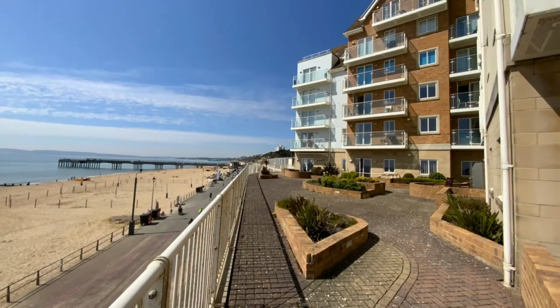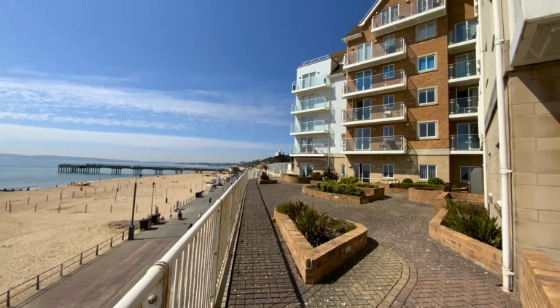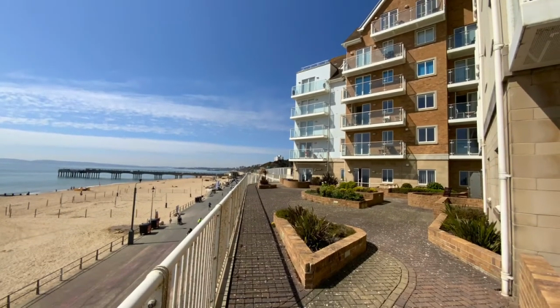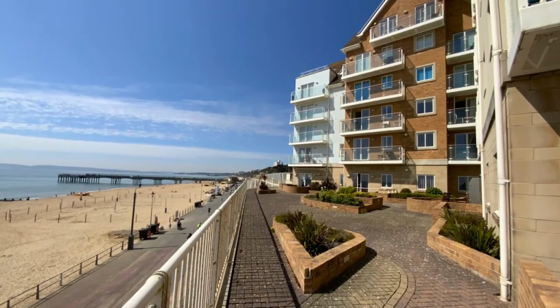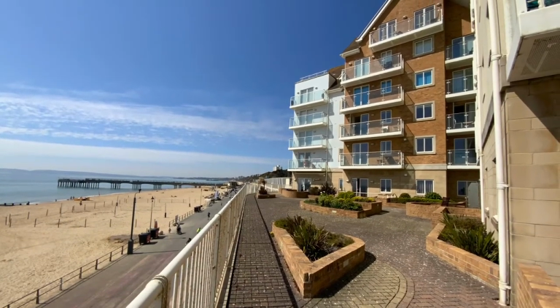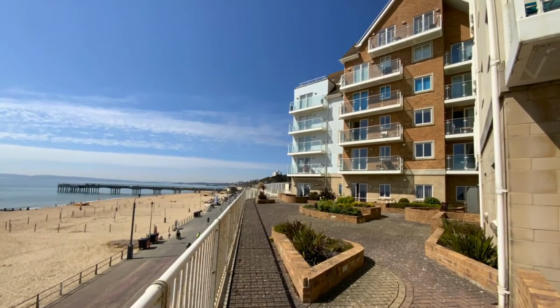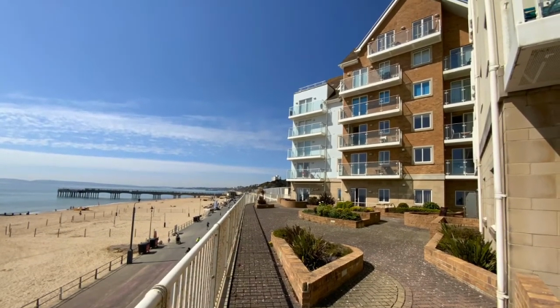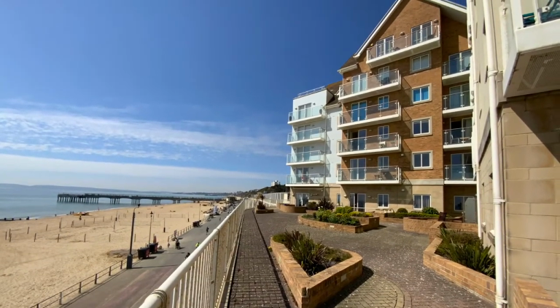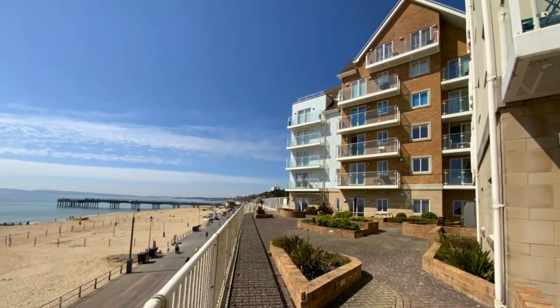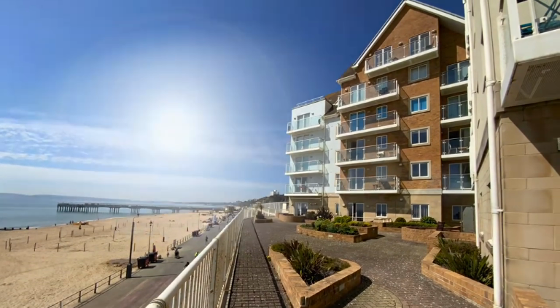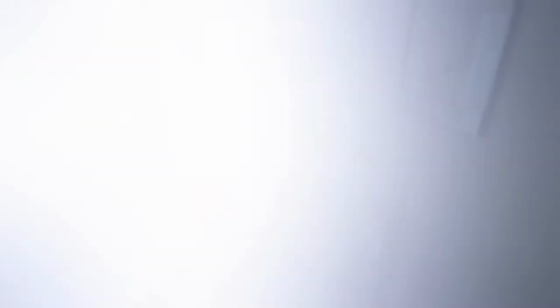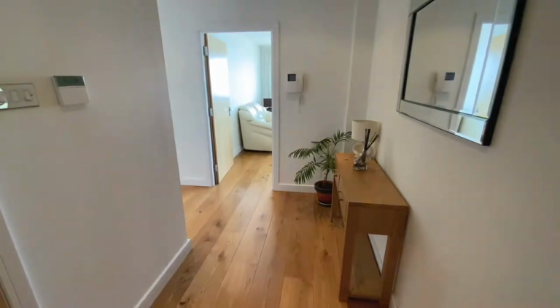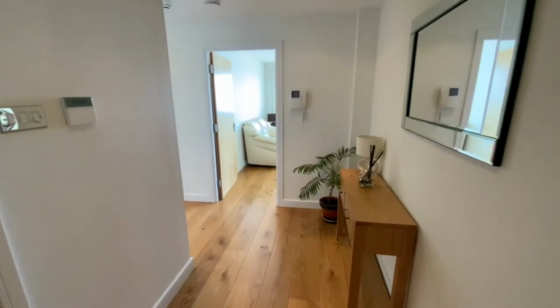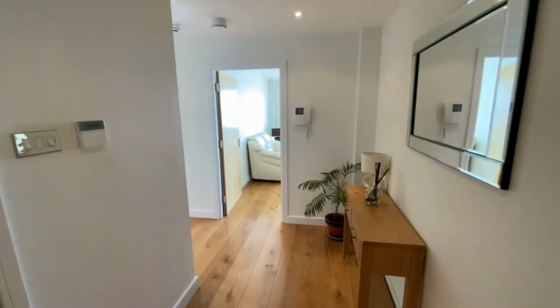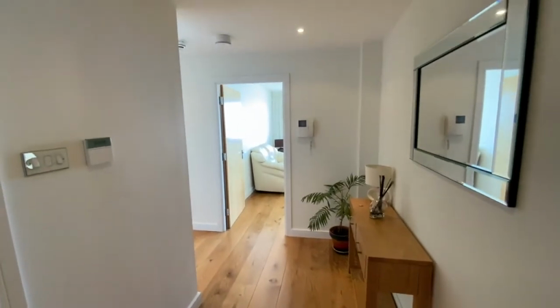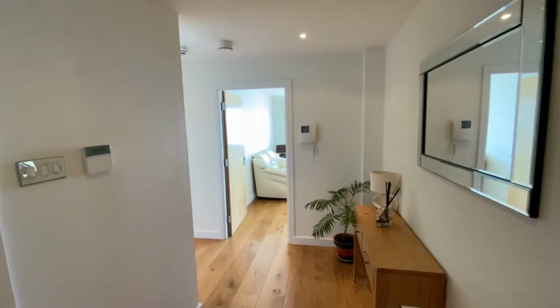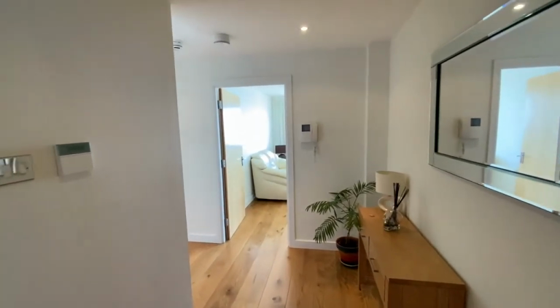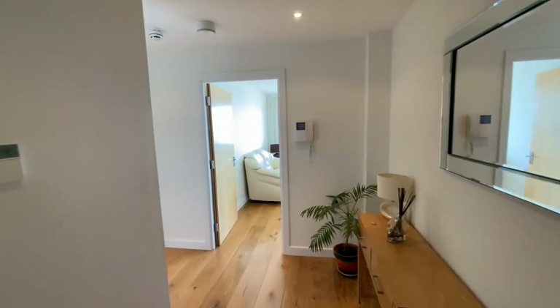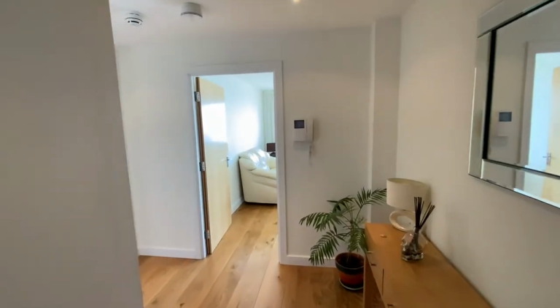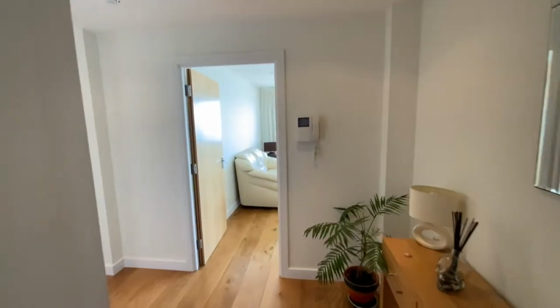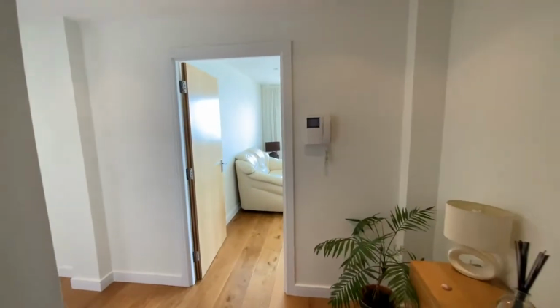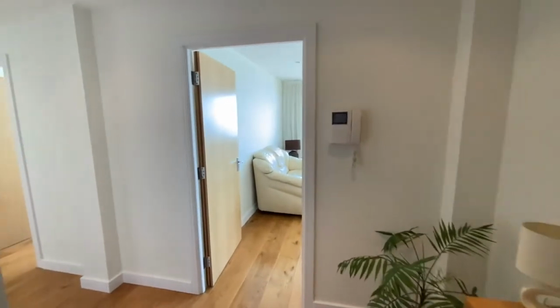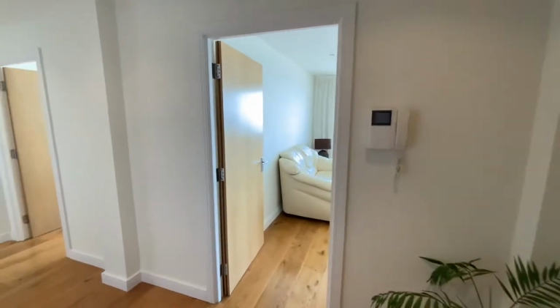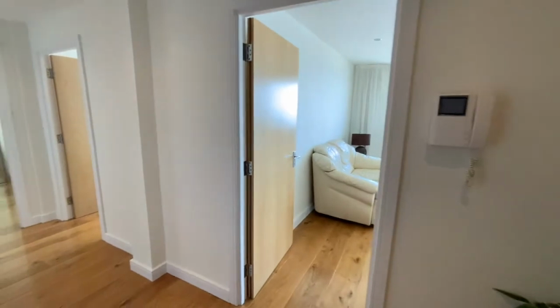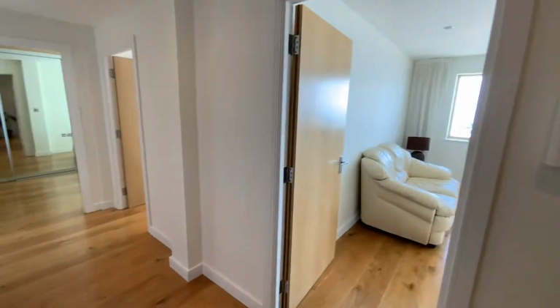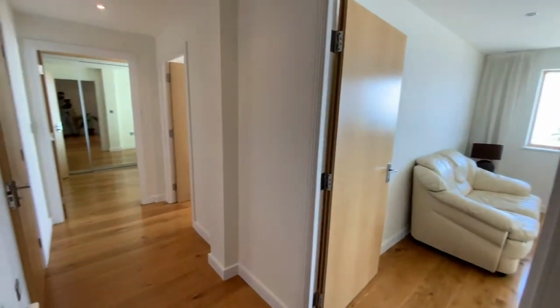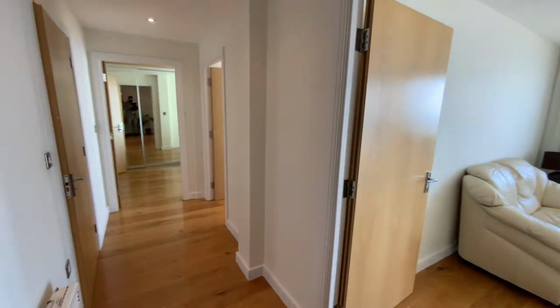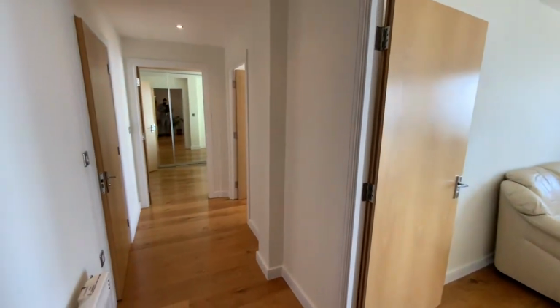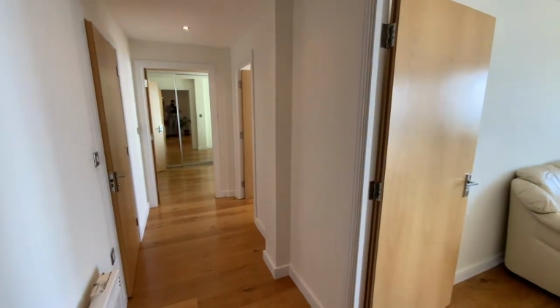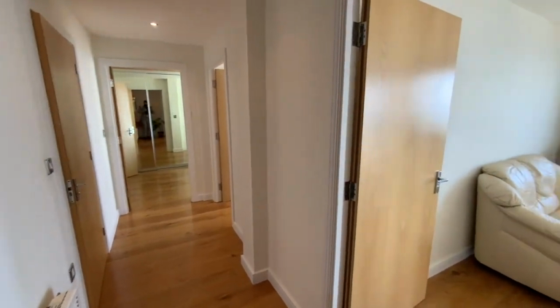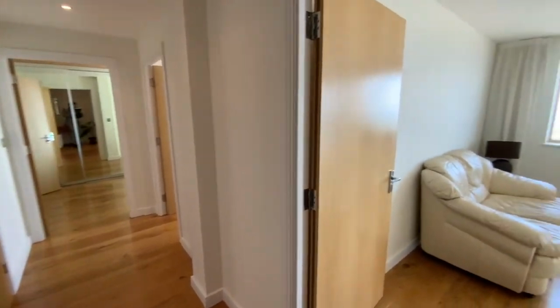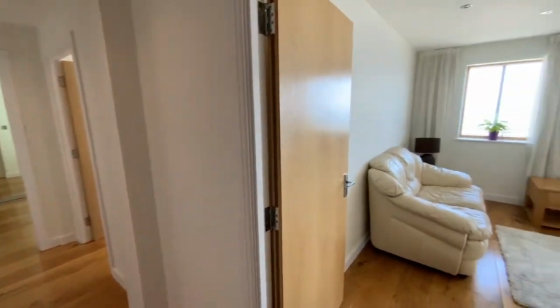This property is positioned on the podium ground floor and comprises a spacious entrance hallway, living room, modern refitted kitchen, two double bedrooms with fitted wardrobes, en suite to the master bedroom, family bathroom, and two balconies. Let's take a look around.